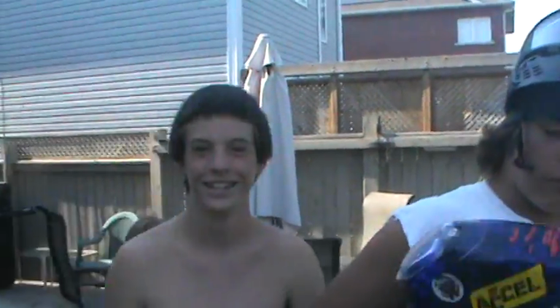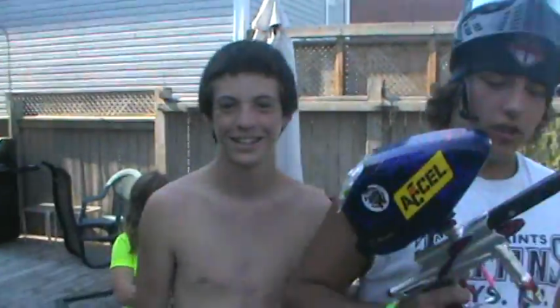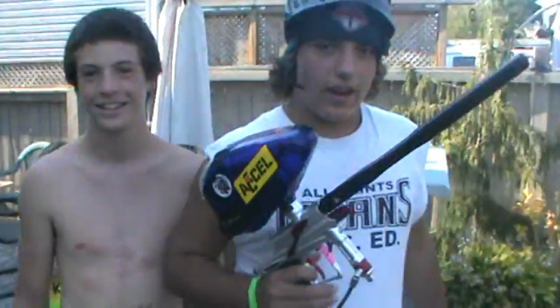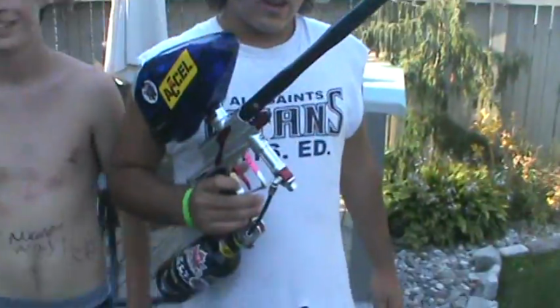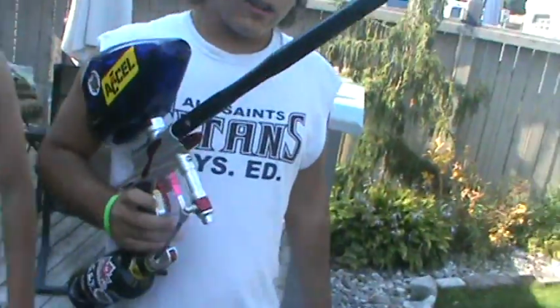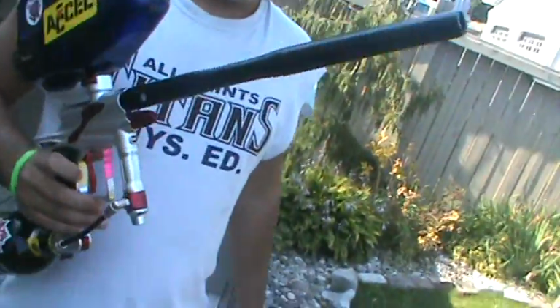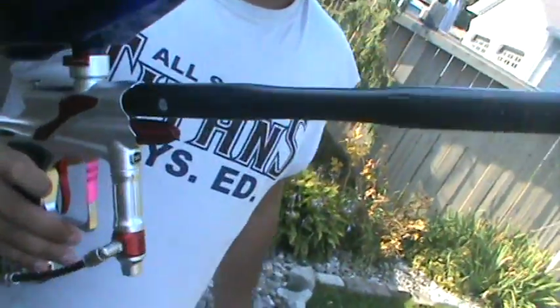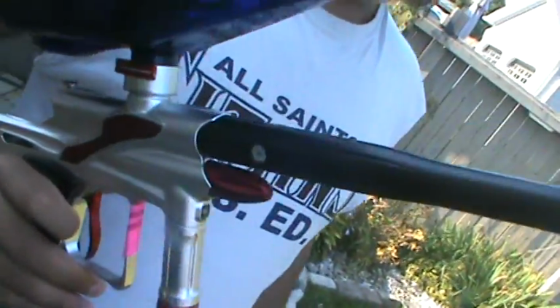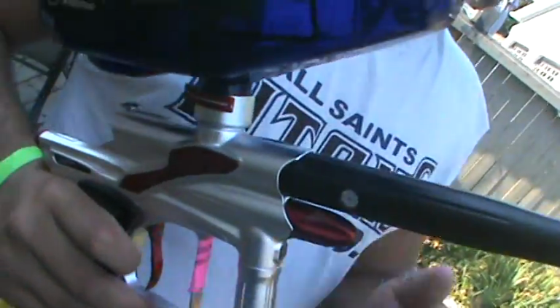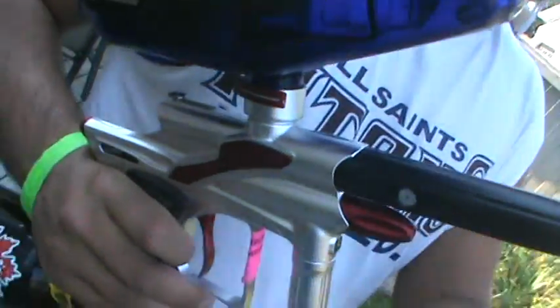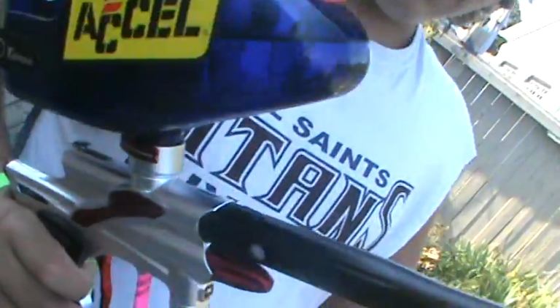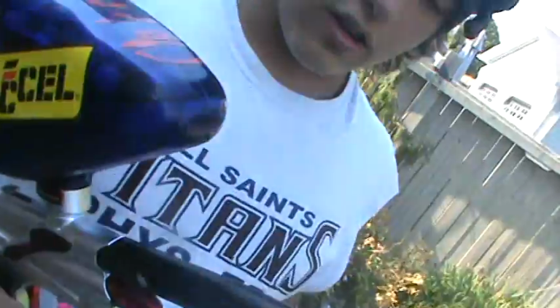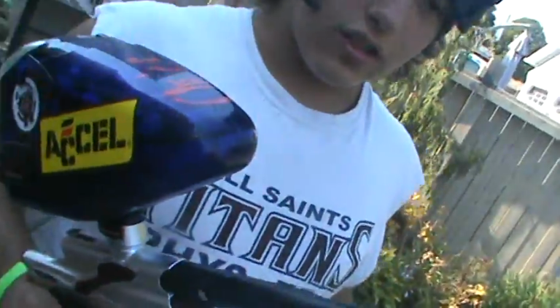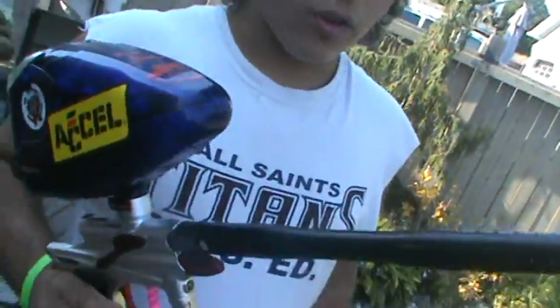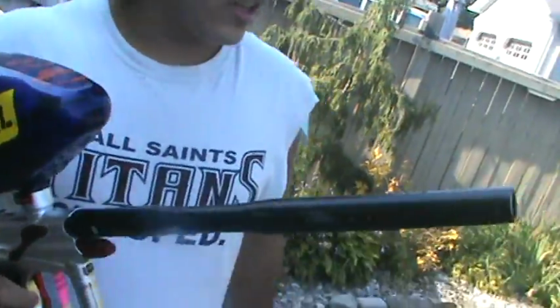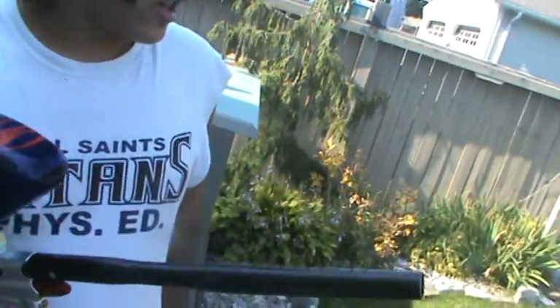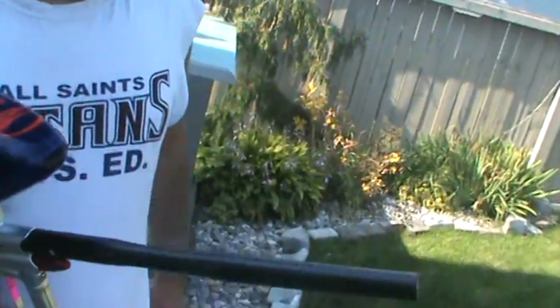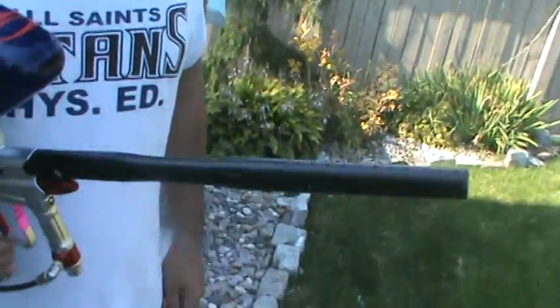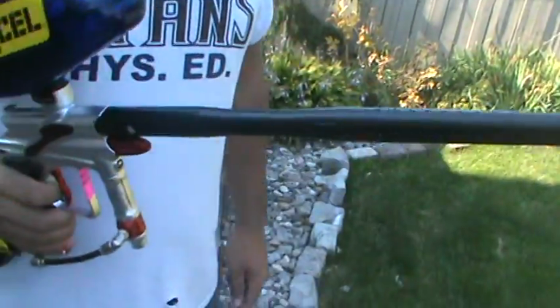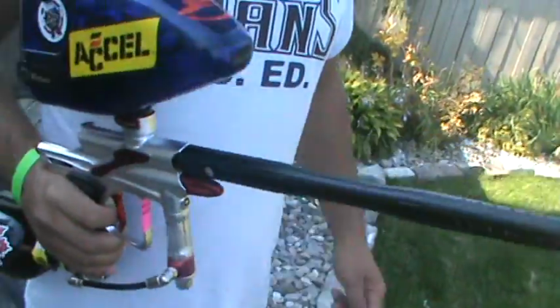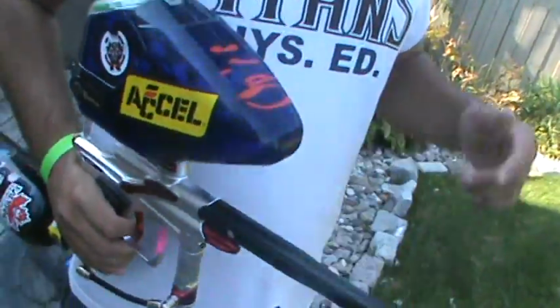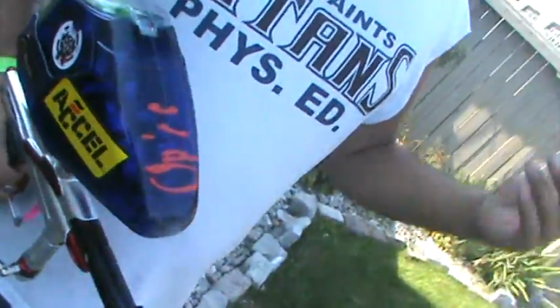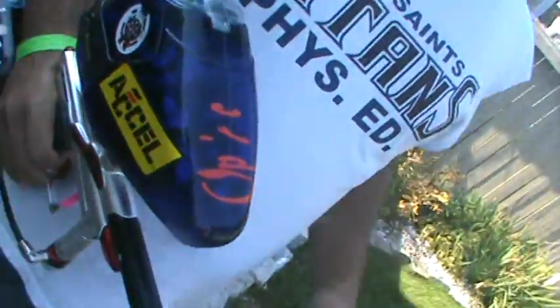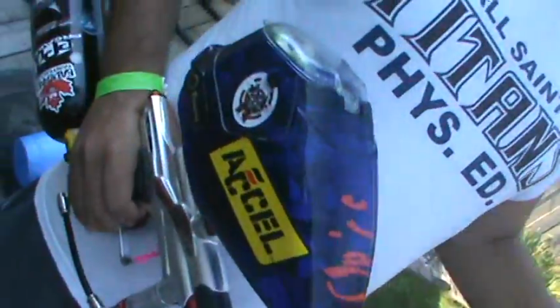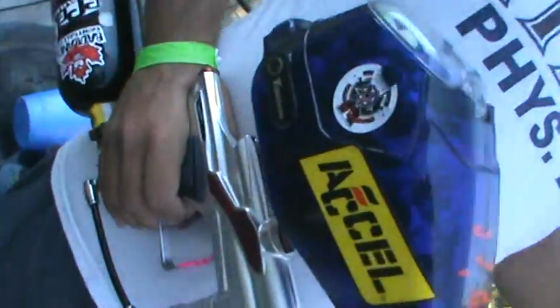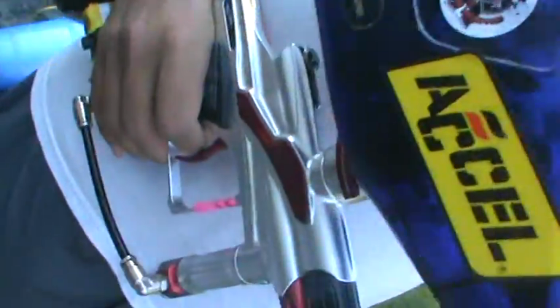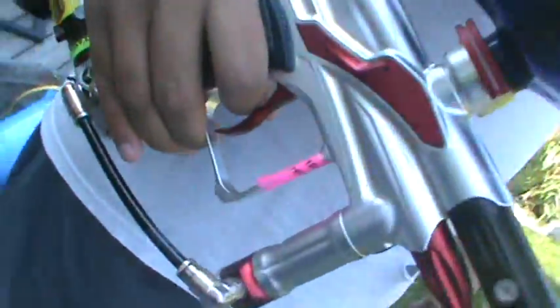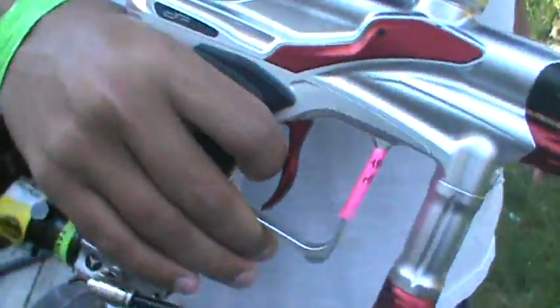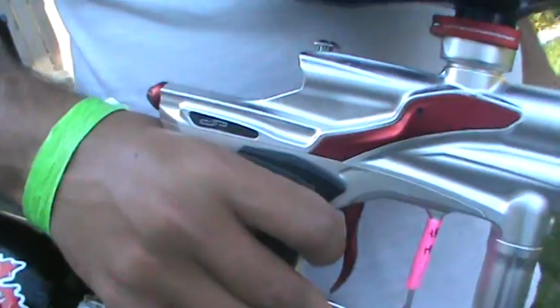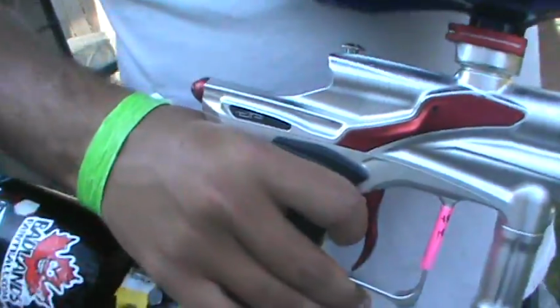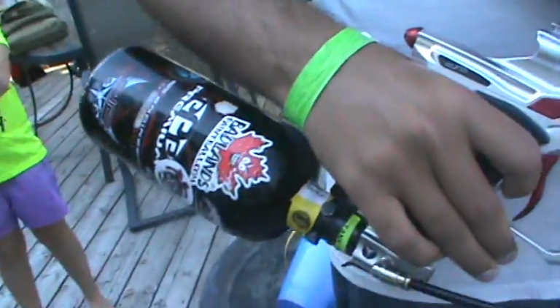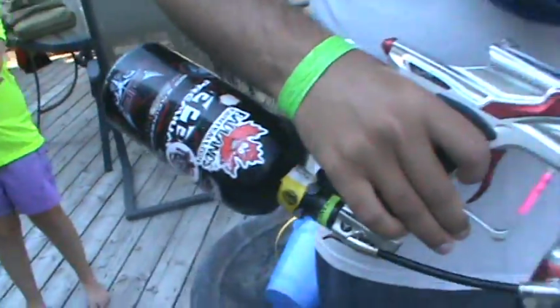We're going to shoot out my Dye Power FX. I have the silencer barrel on it — 16 inch, my bad. You can see there, very nice.